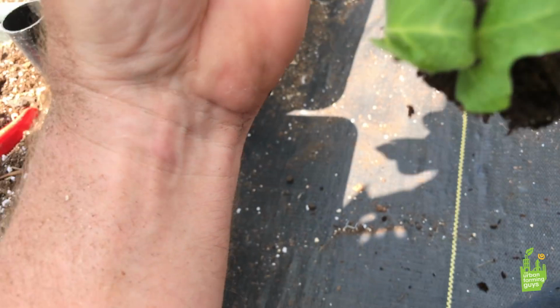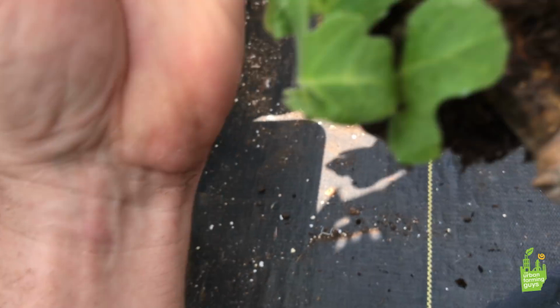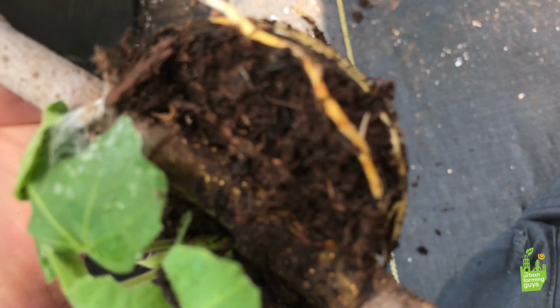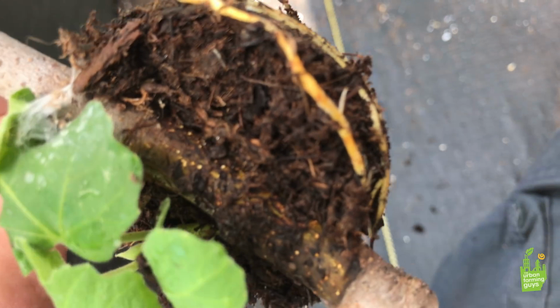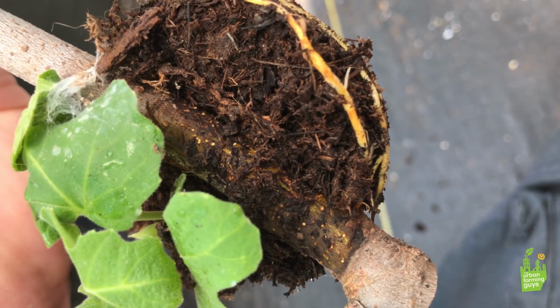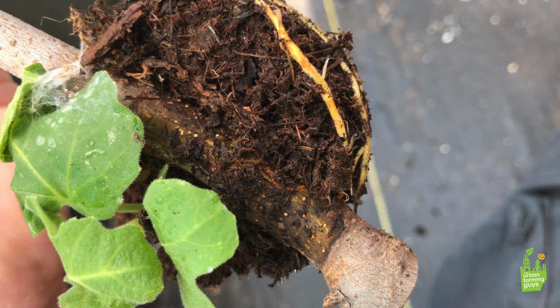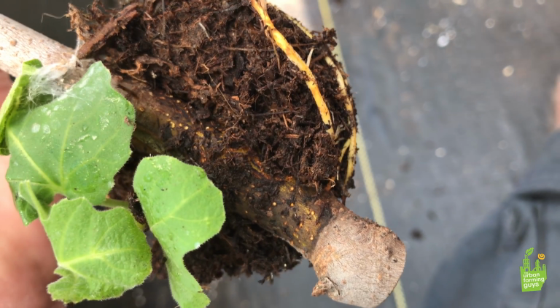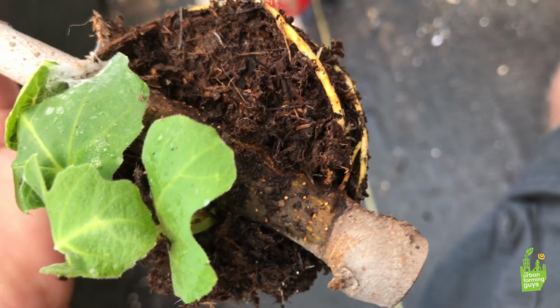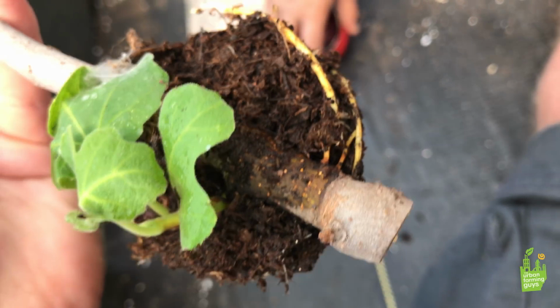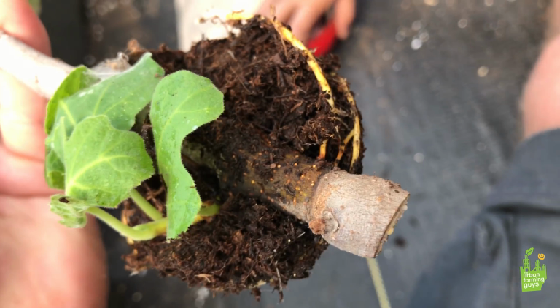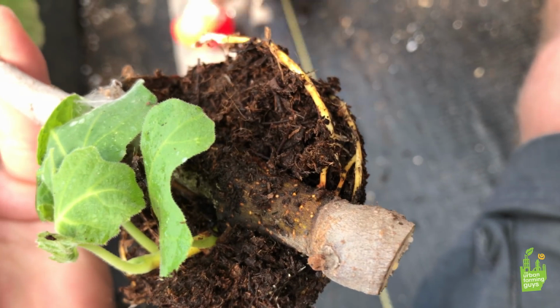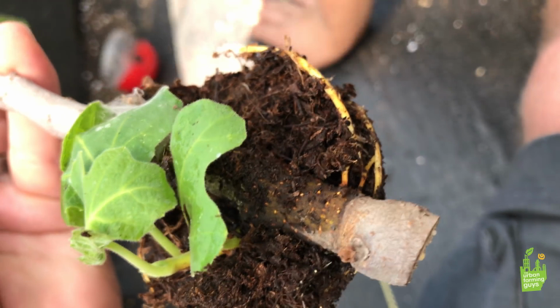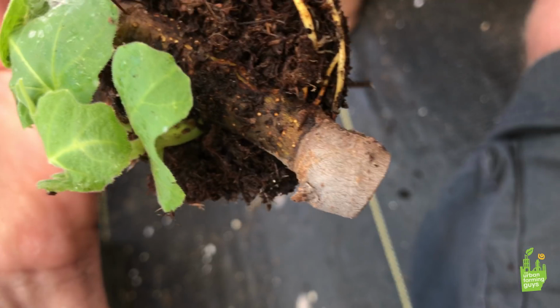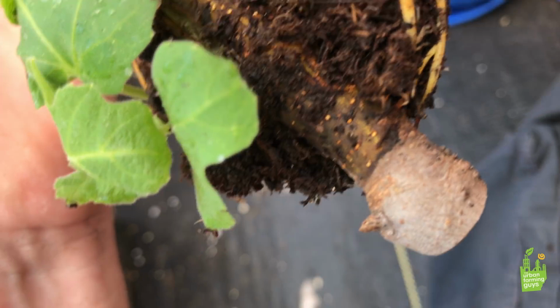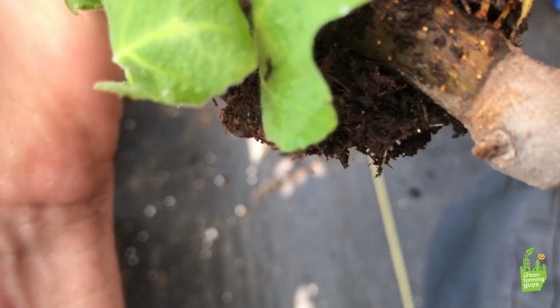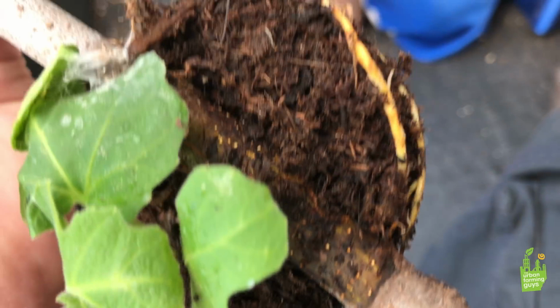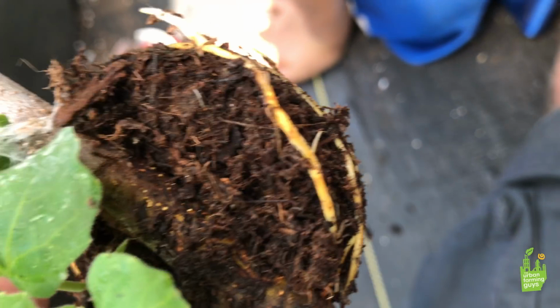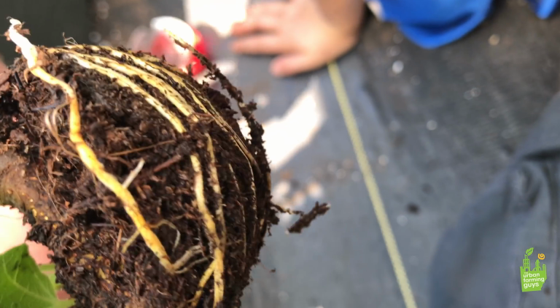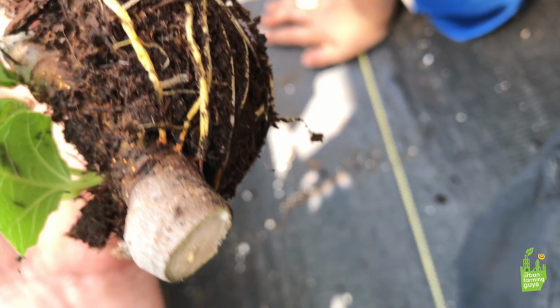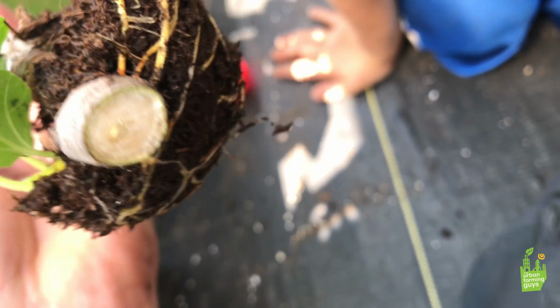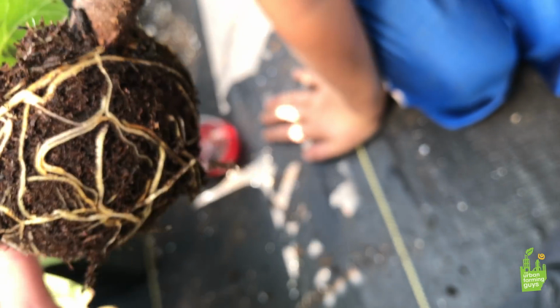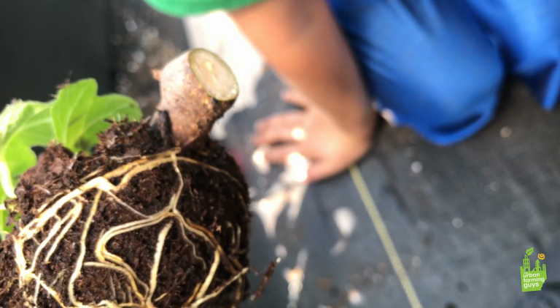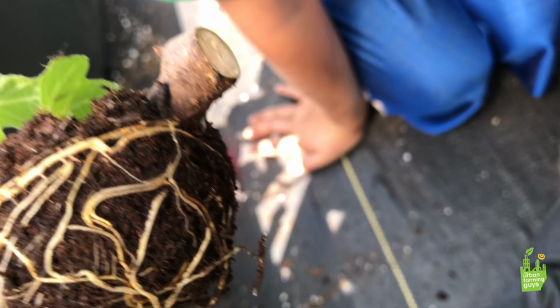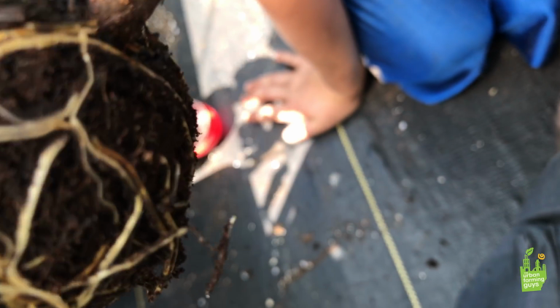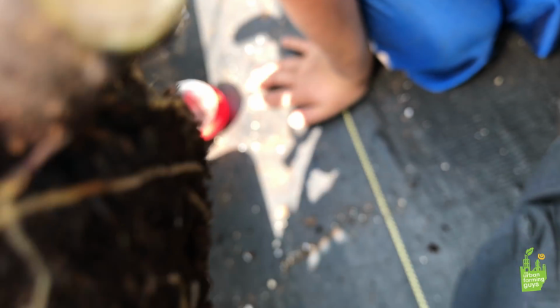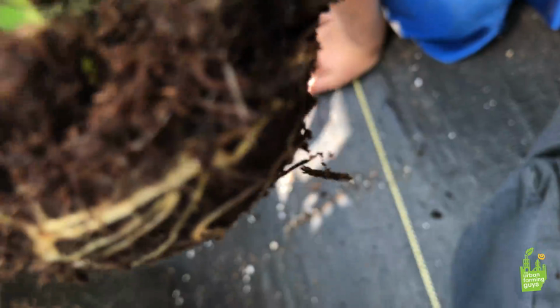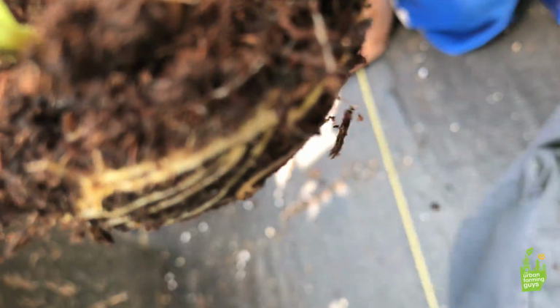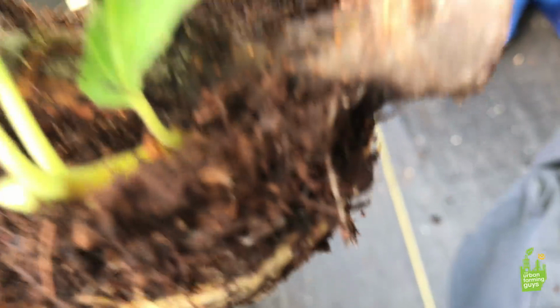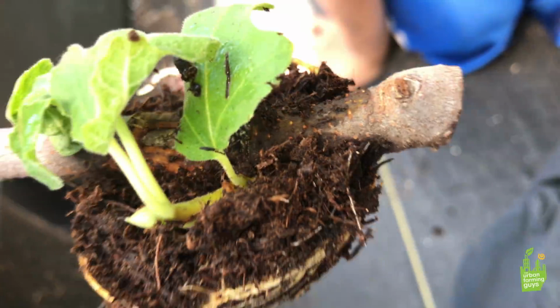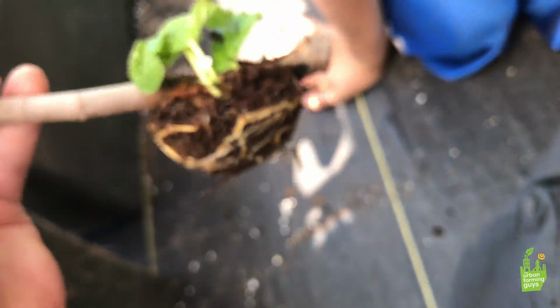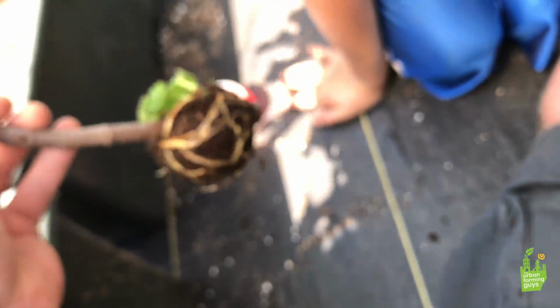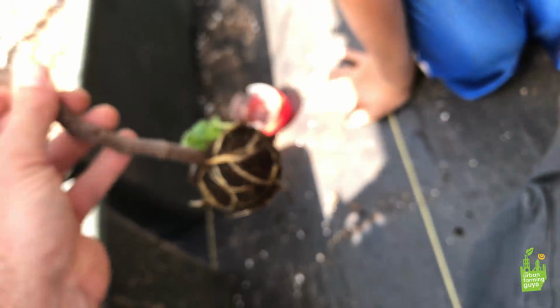This ring that we put in the branch — we put a scar in the branch — you can see where we cut the bark off. Right there where we cut the bark off is right where it started to root out.